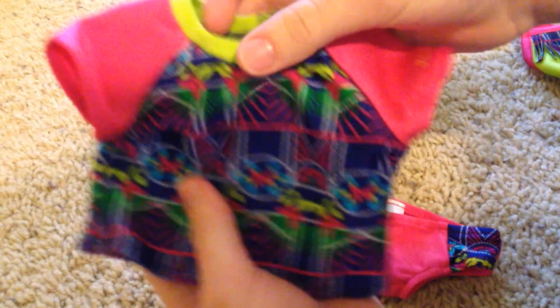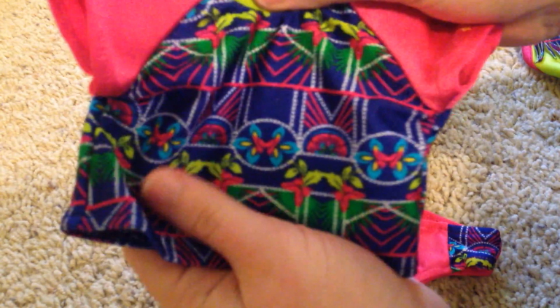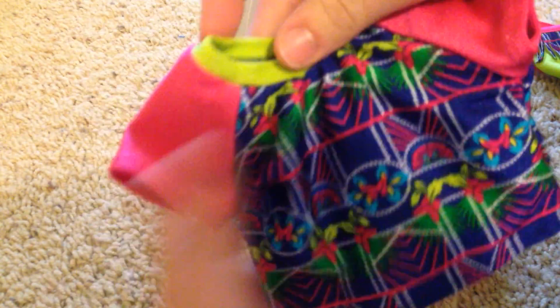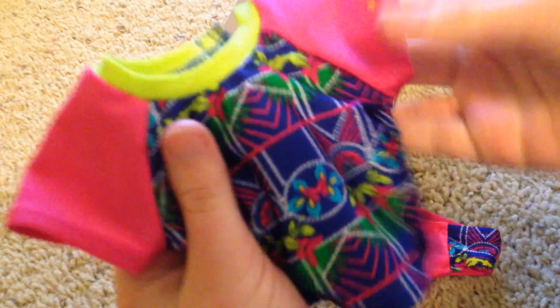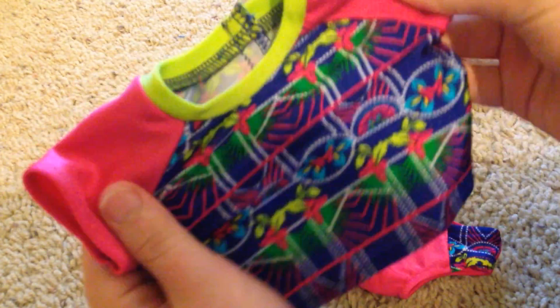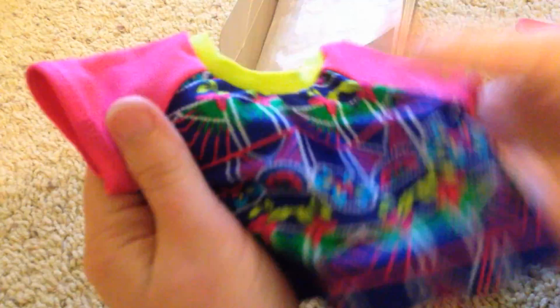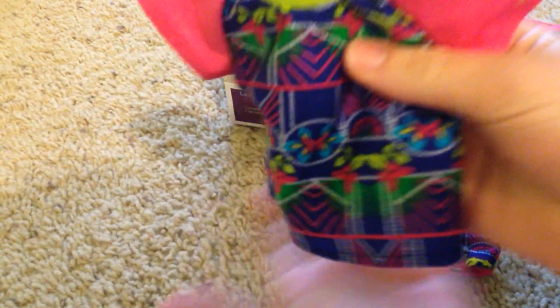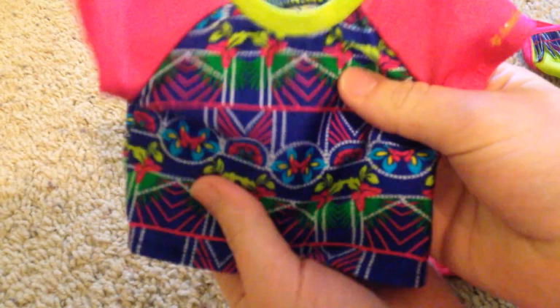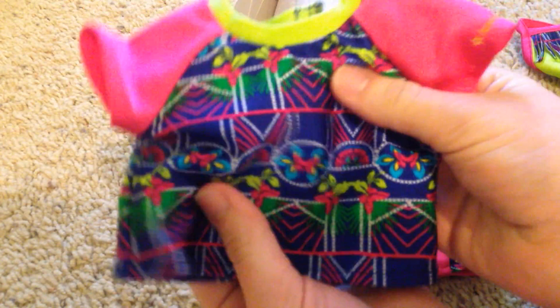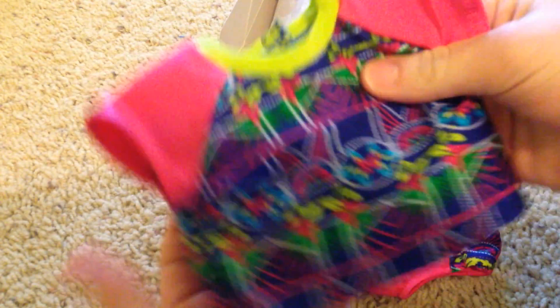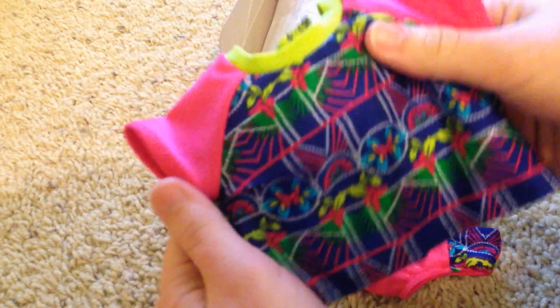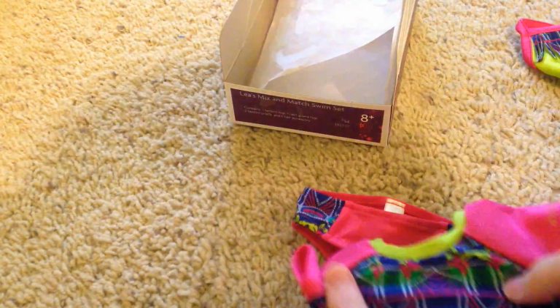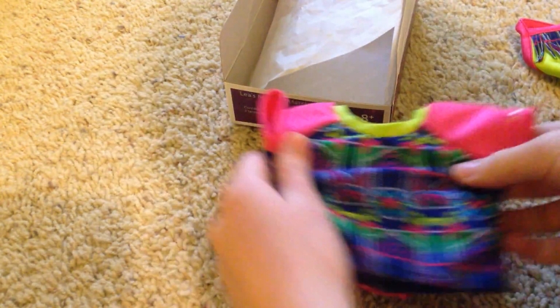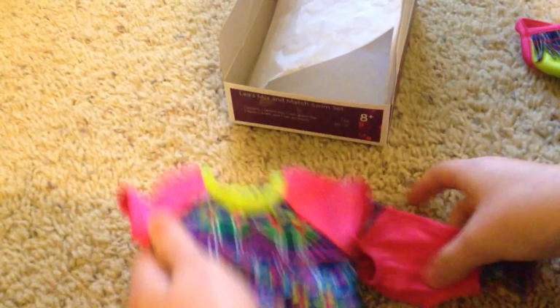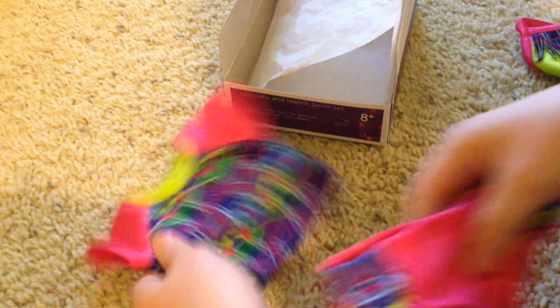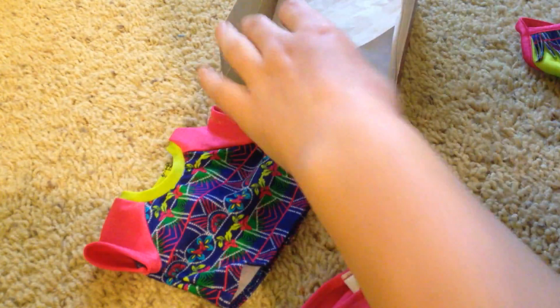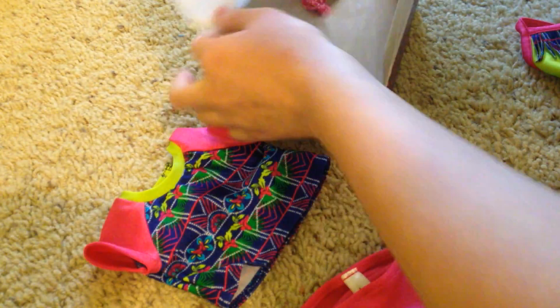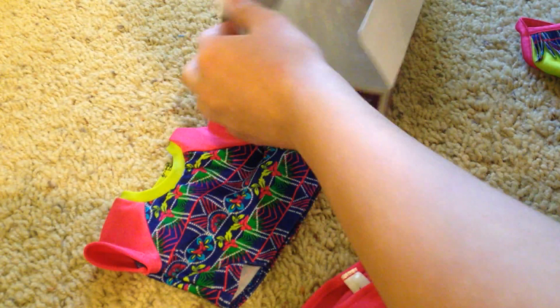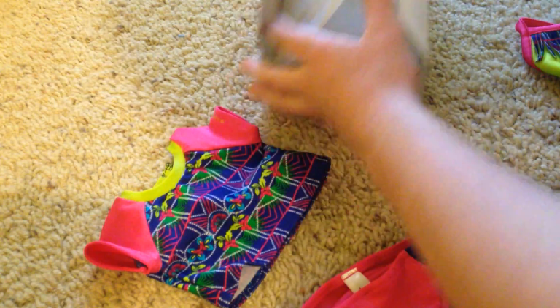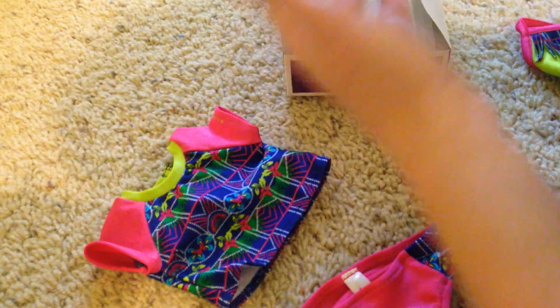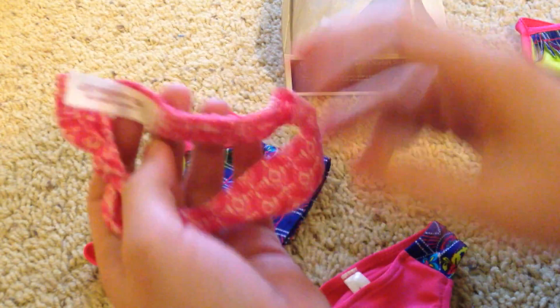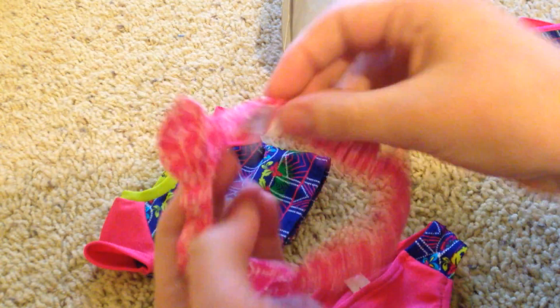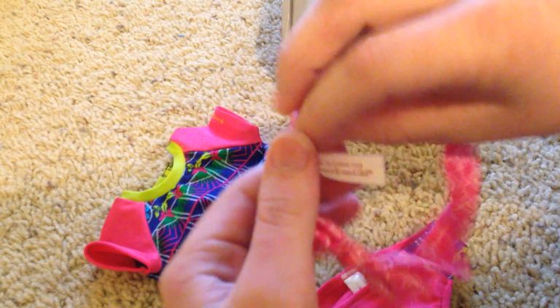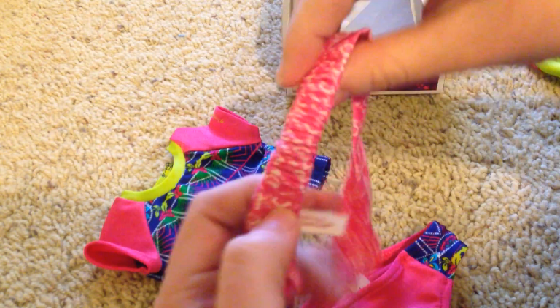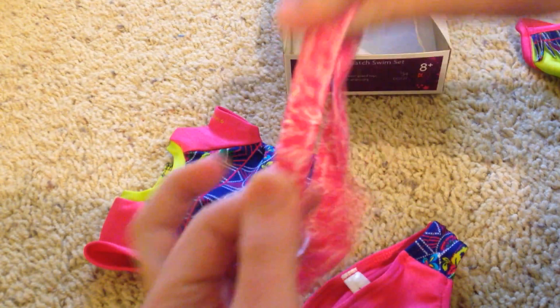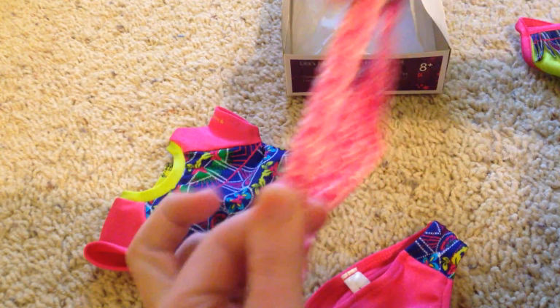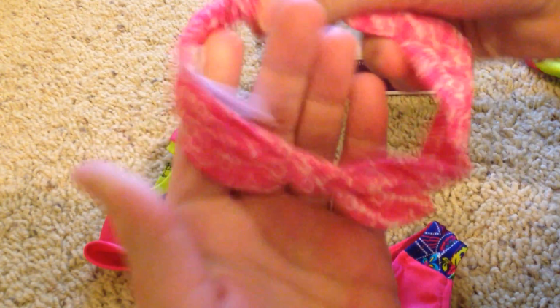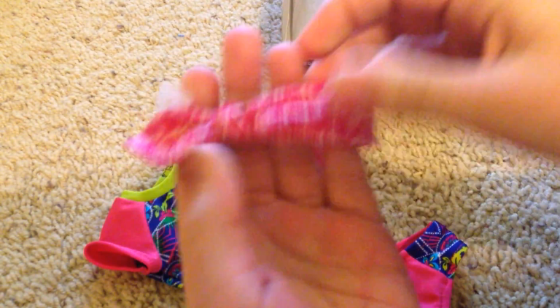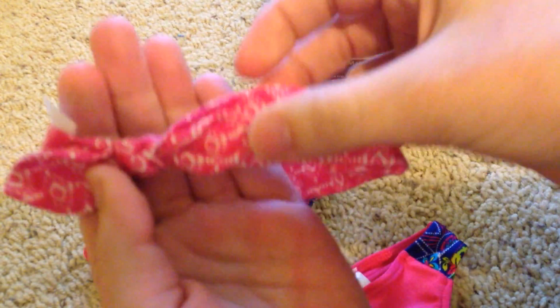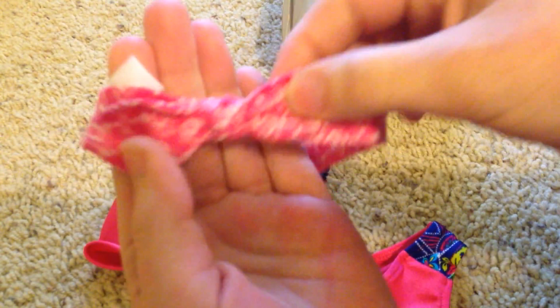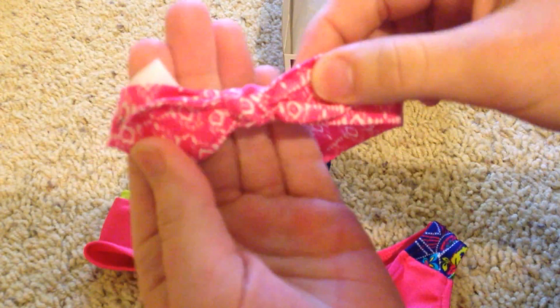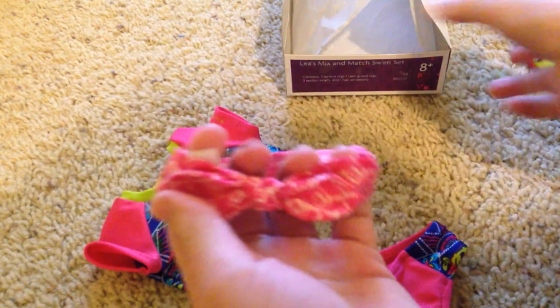Here's the shirt. I really like the shirt — this stuff is really good material. Then we have the headband. There's elastic right here and a little bow.